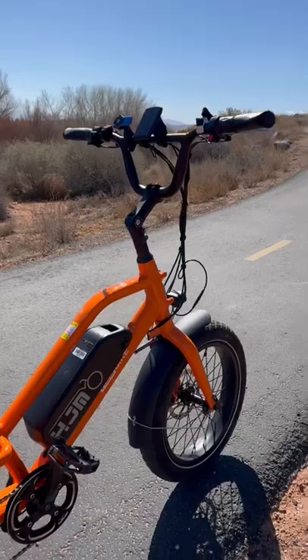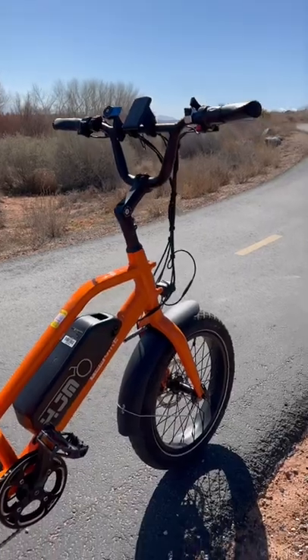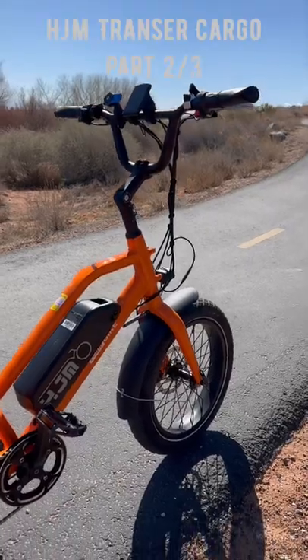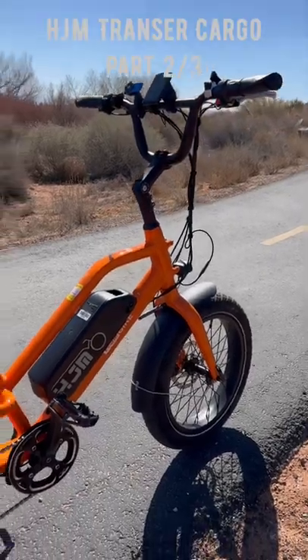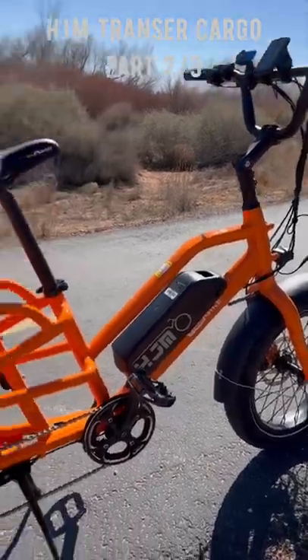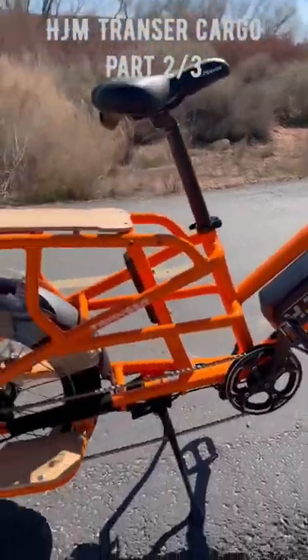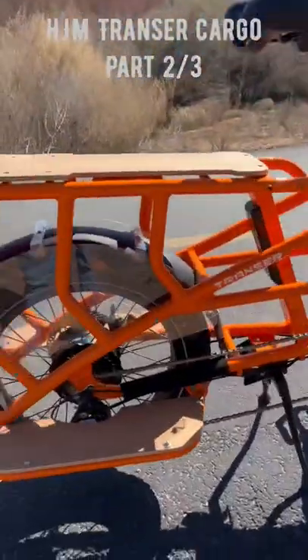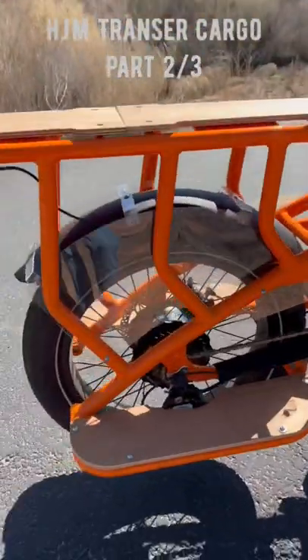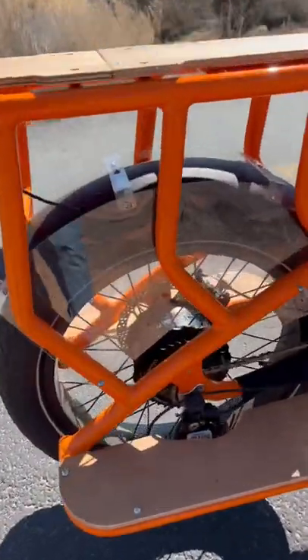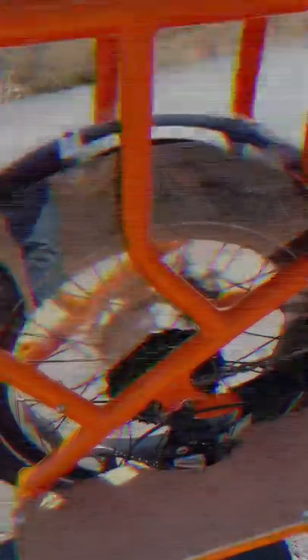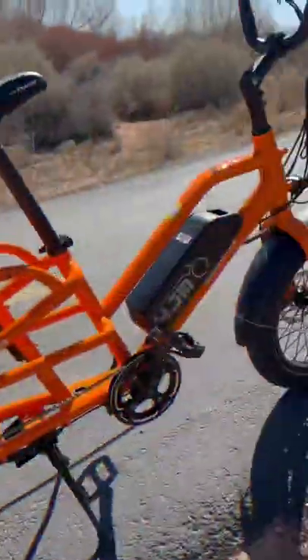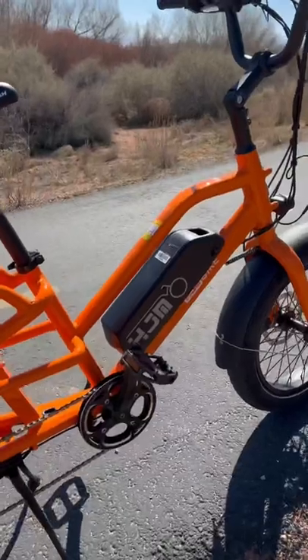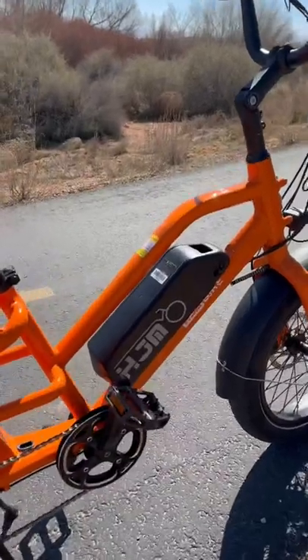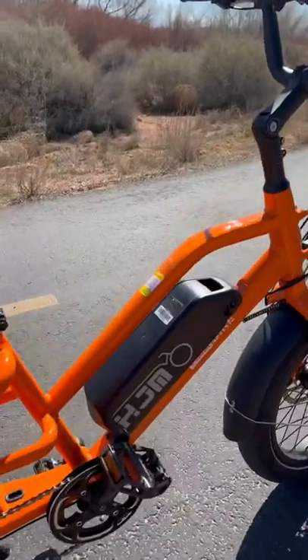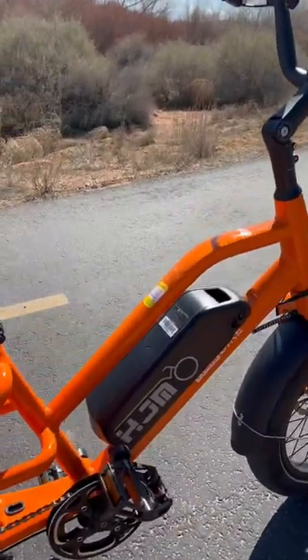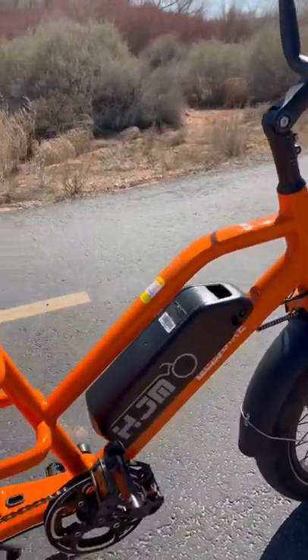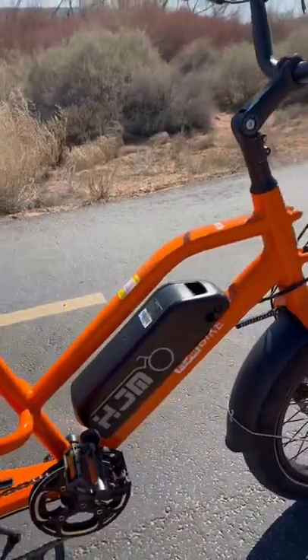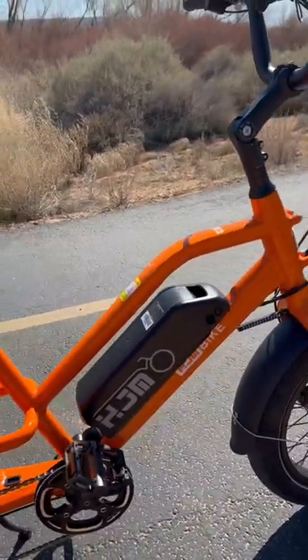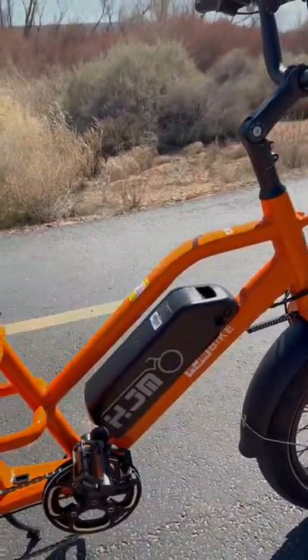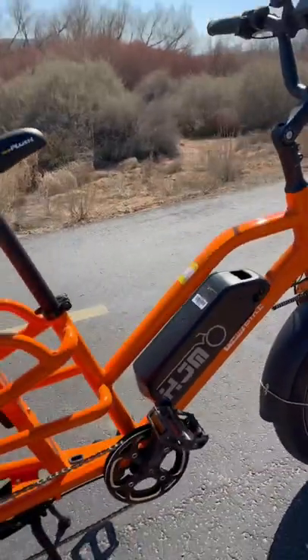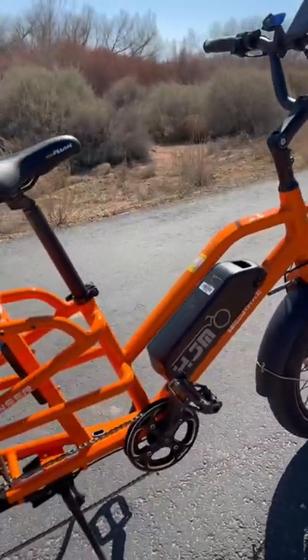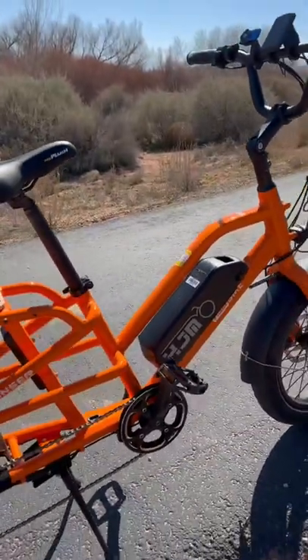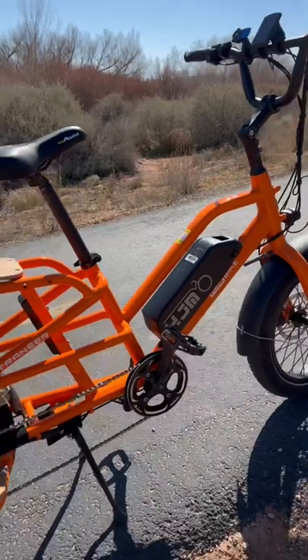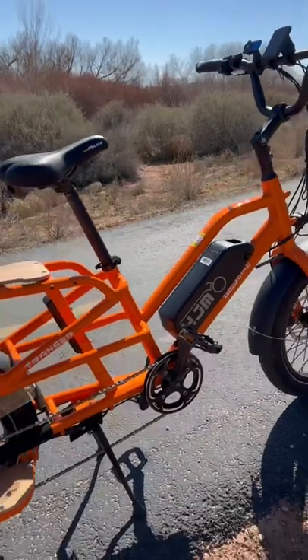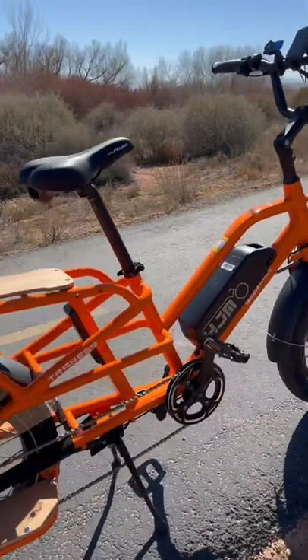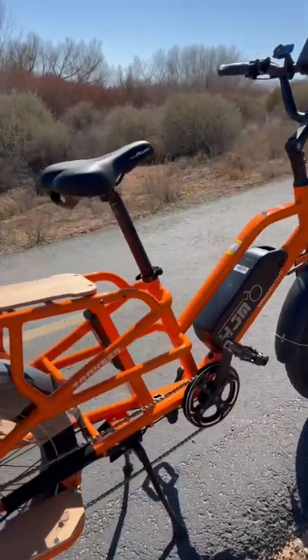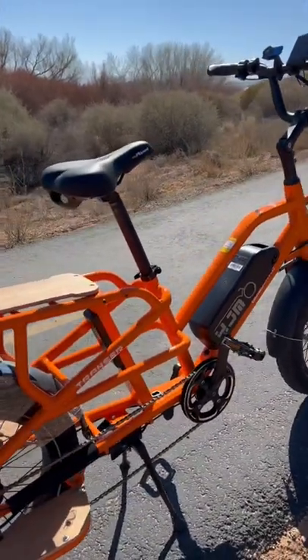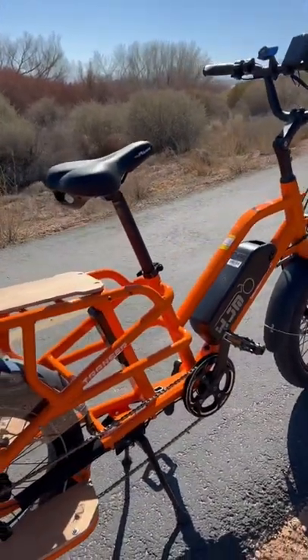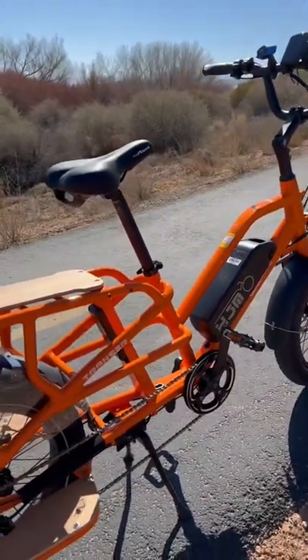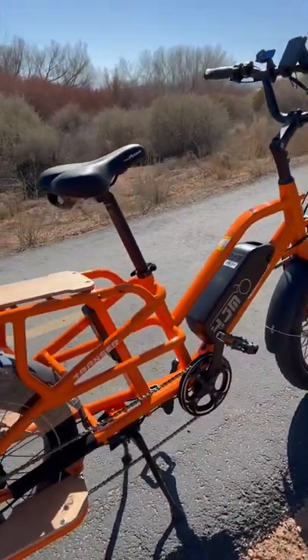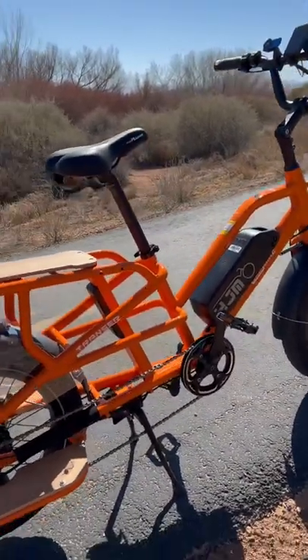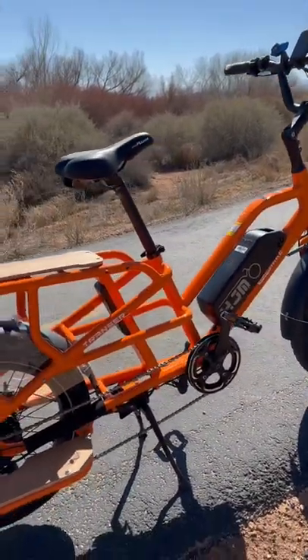A couple more features about the Transer. It does have a 750 watt motor paired with a 48 volt, about 15 amp hour lithium battery. On the speed test I got this up to 25 miles per hour, so it's actually a pretty speedy and fast bike for how big it is.